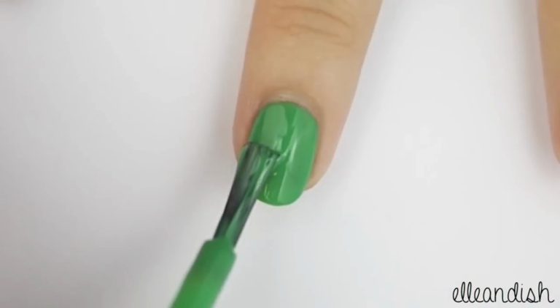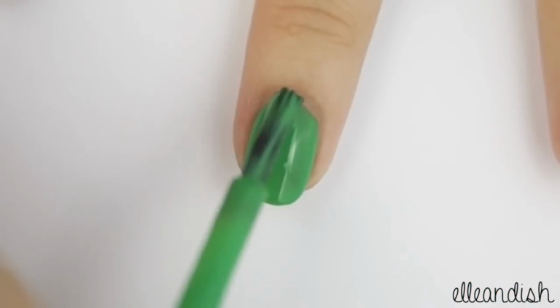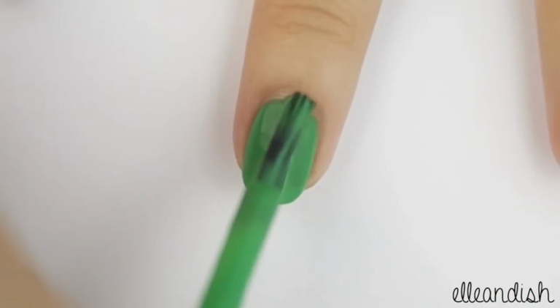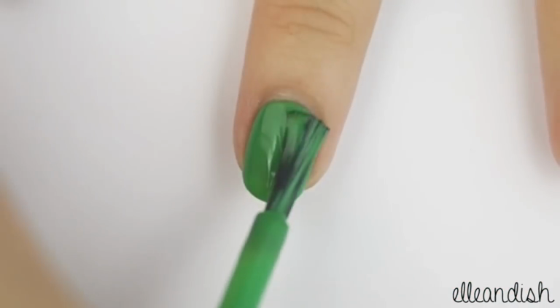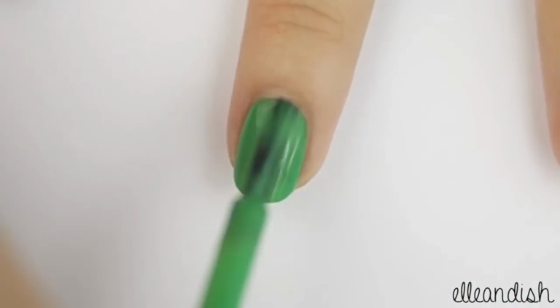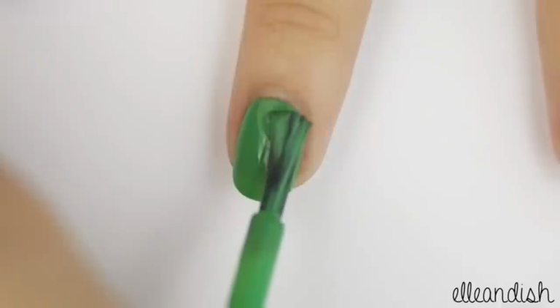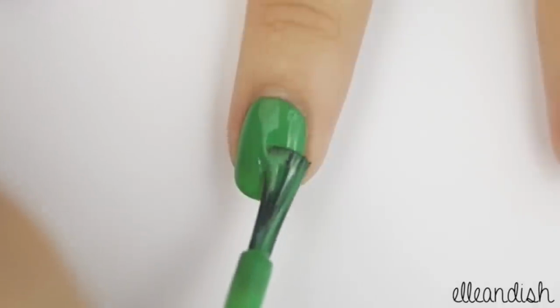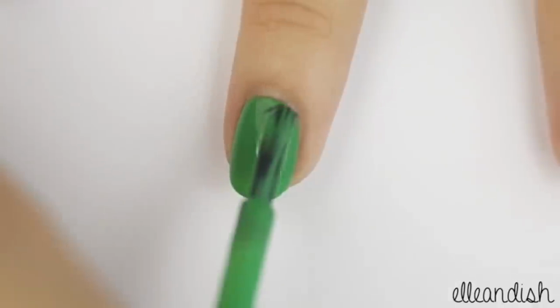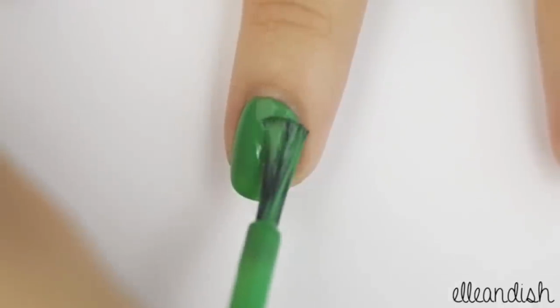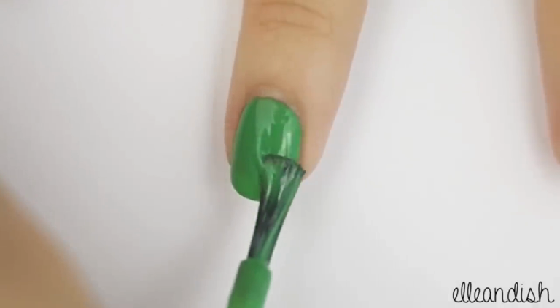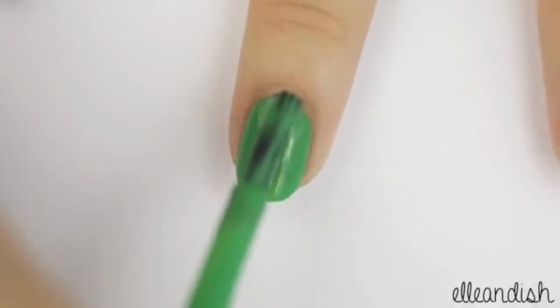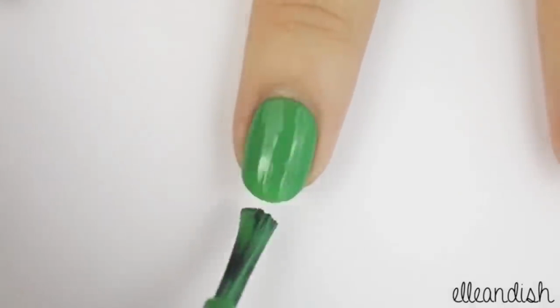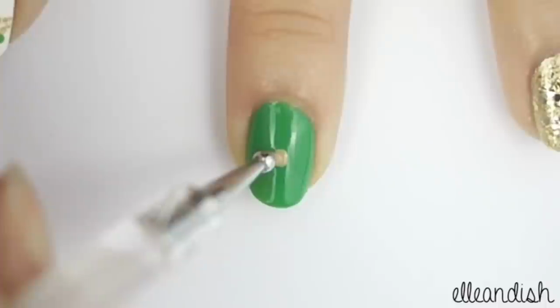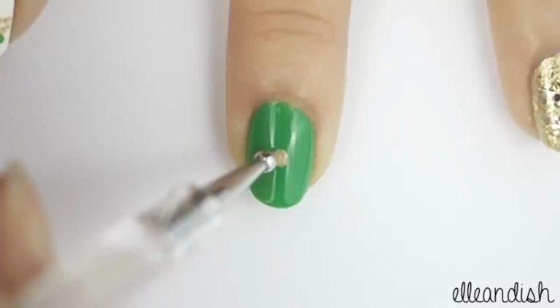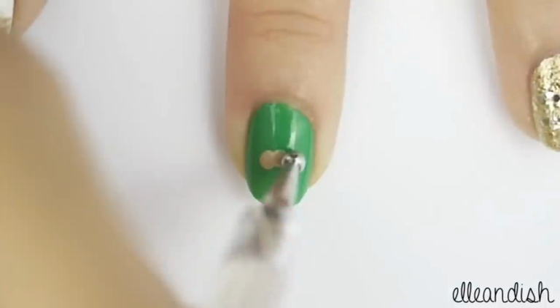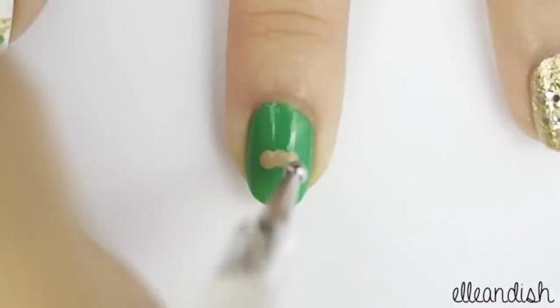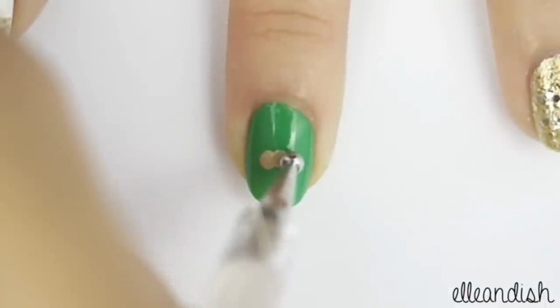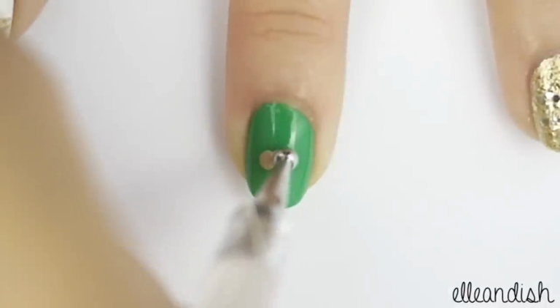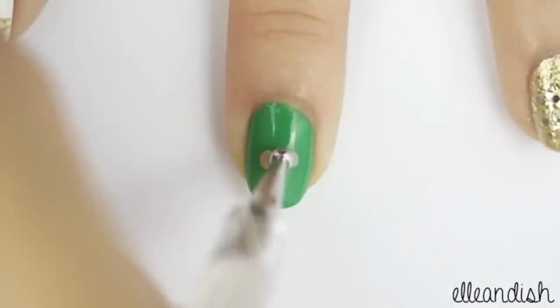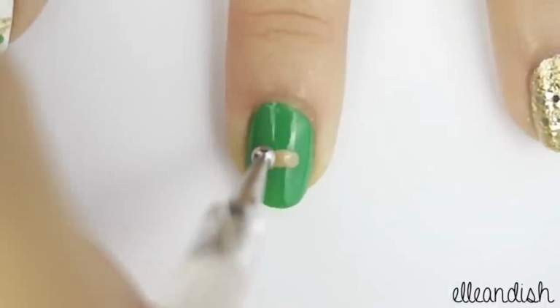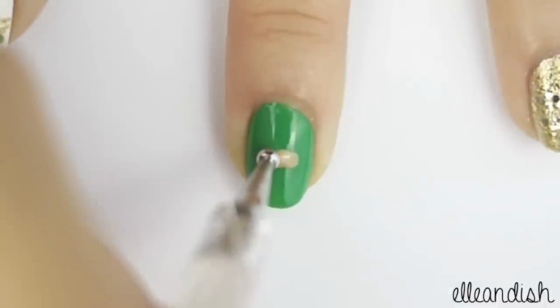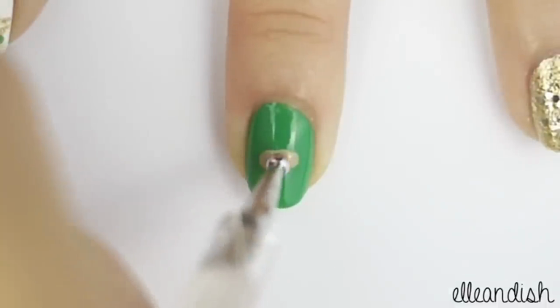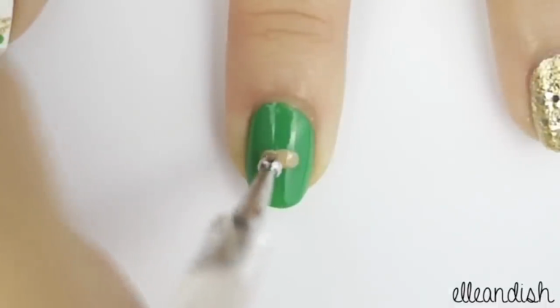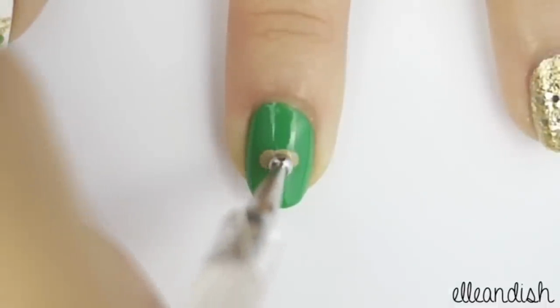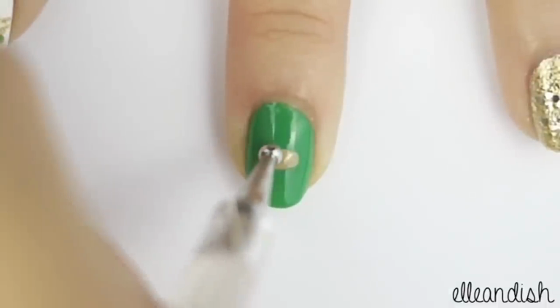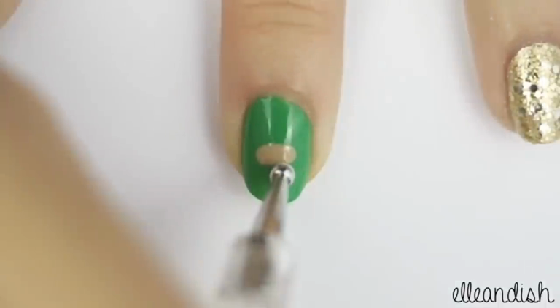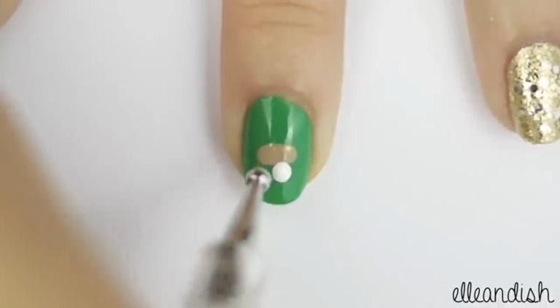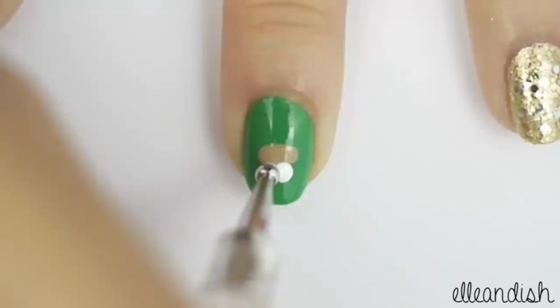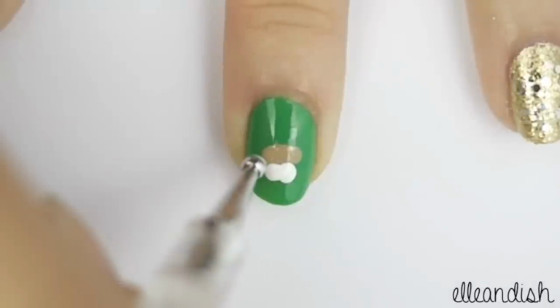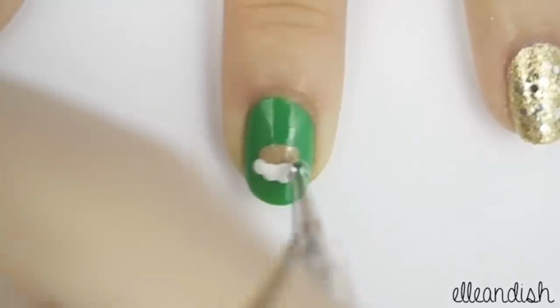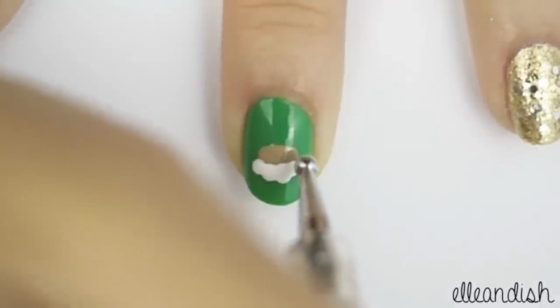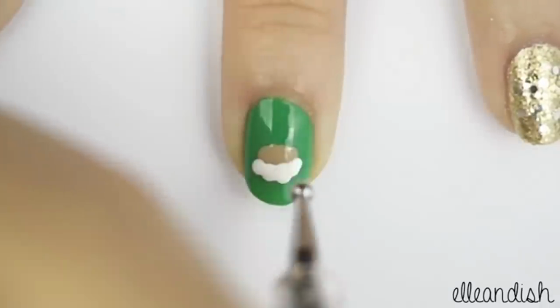Paint your middle finger with green polish, then apply a blob of beige polish in the center of the nail. No need to be perfect here, and you'll see why very soon. Now take your white polish and dot on Santa's fluffy beard.